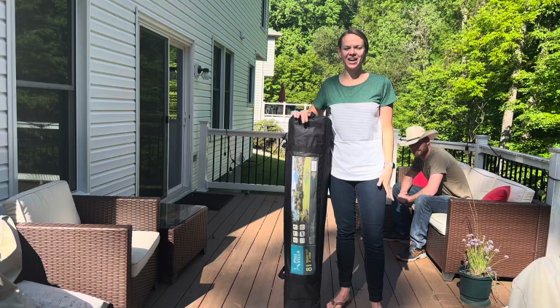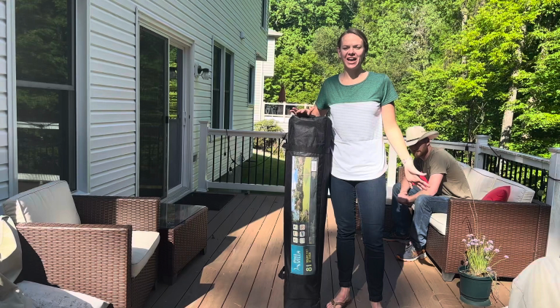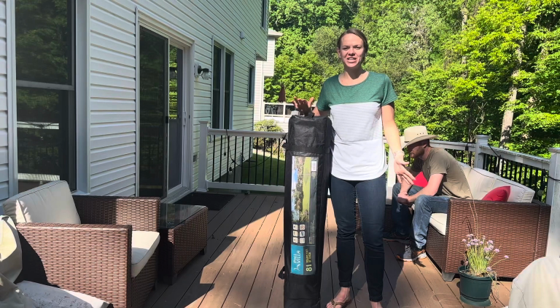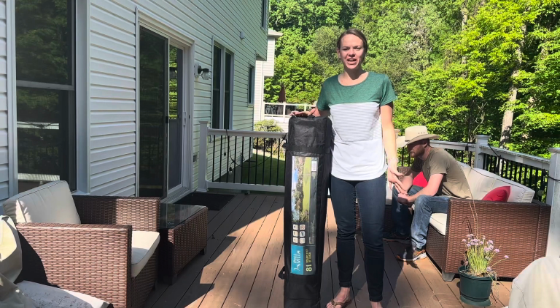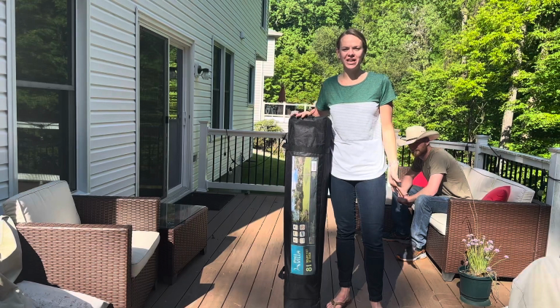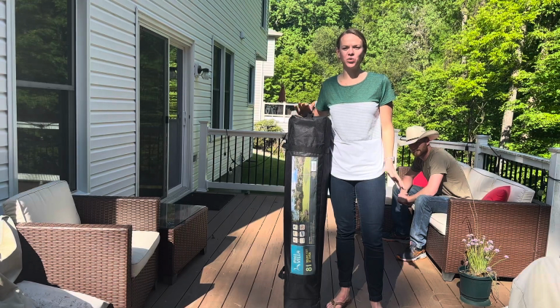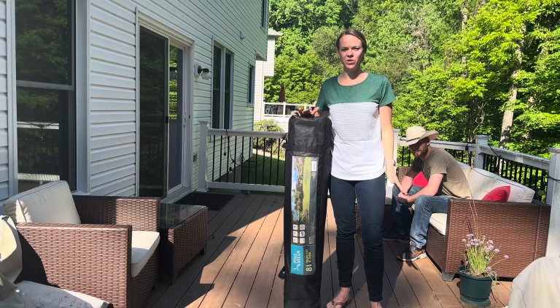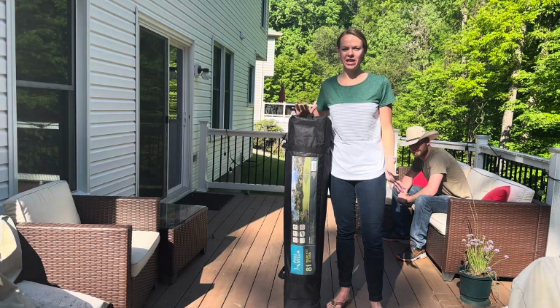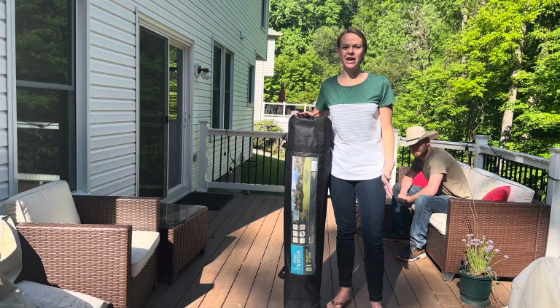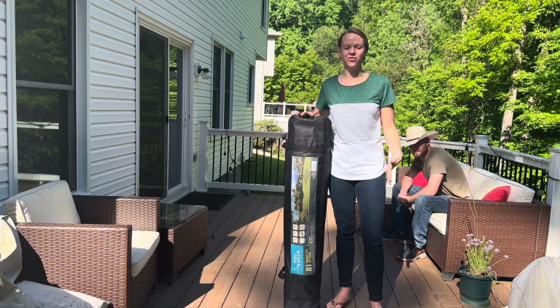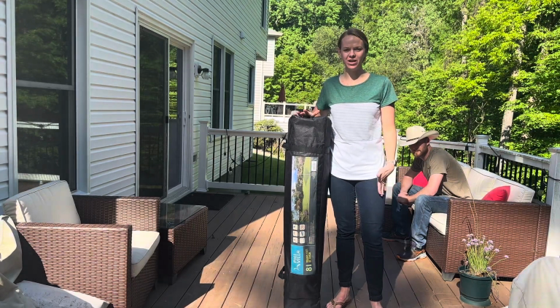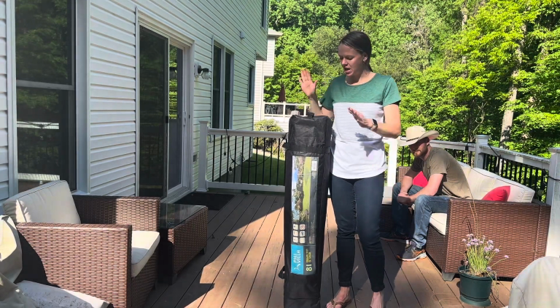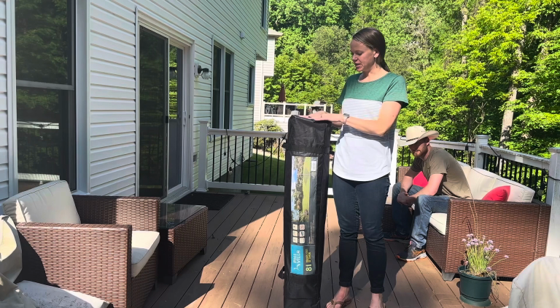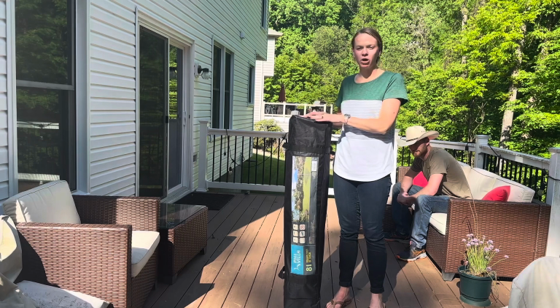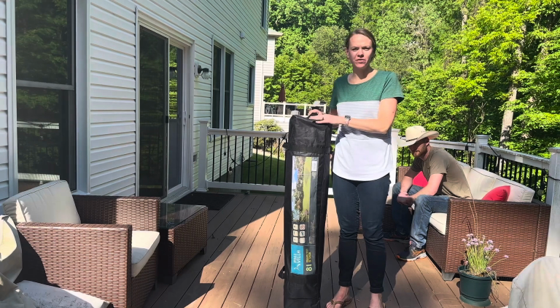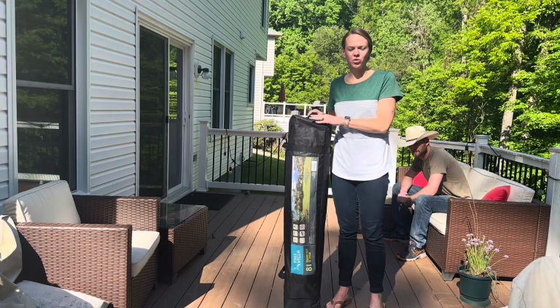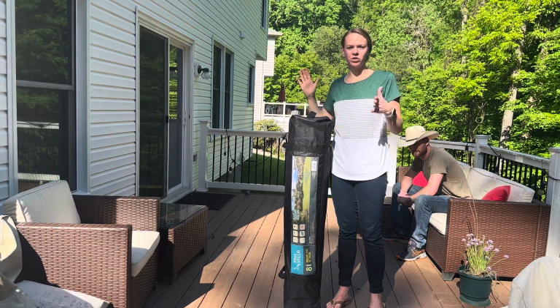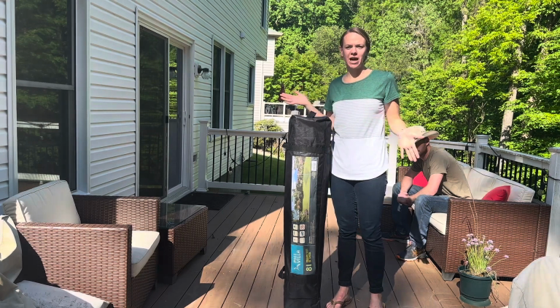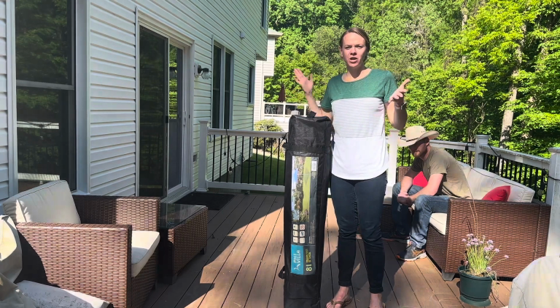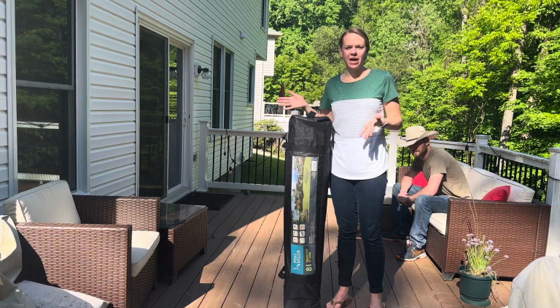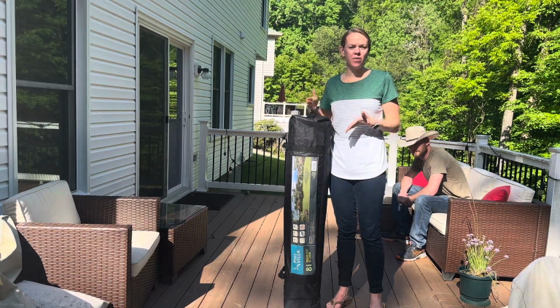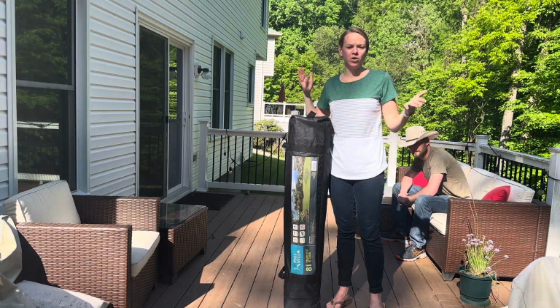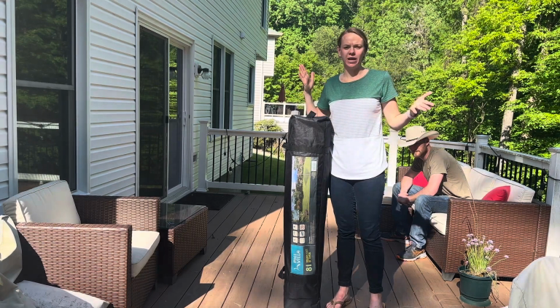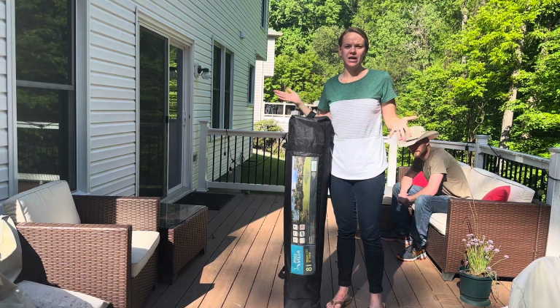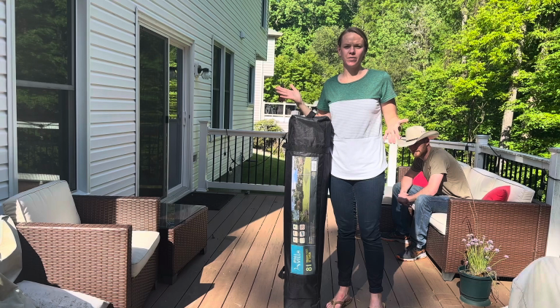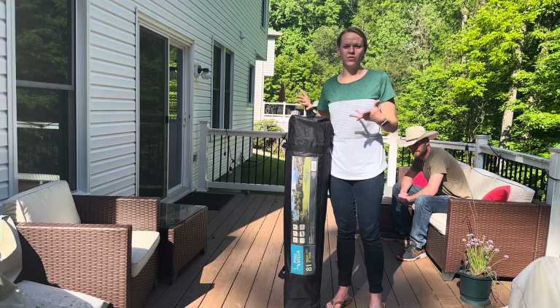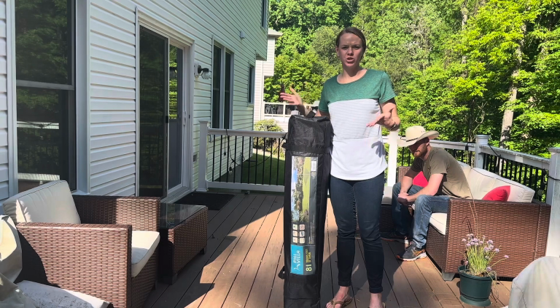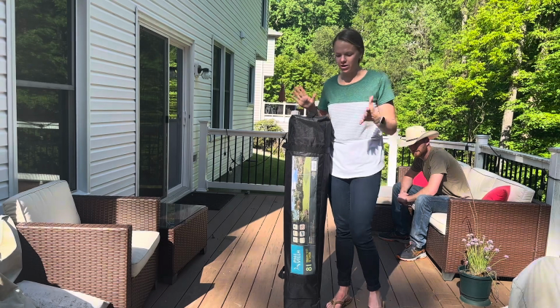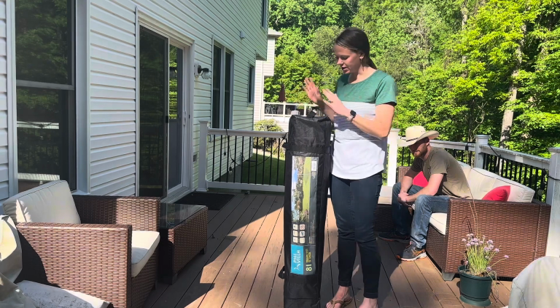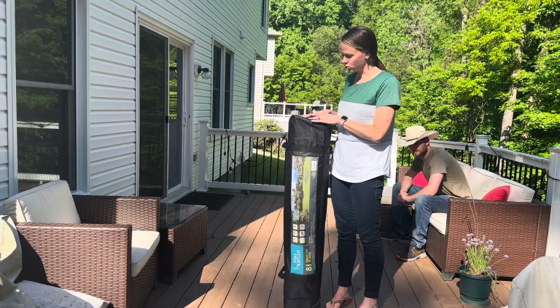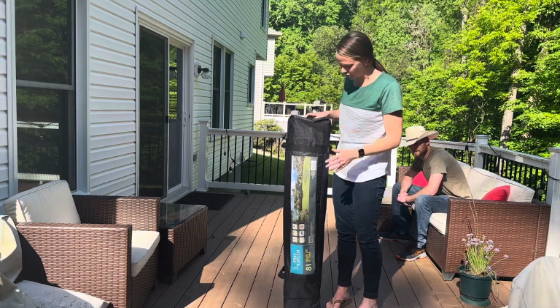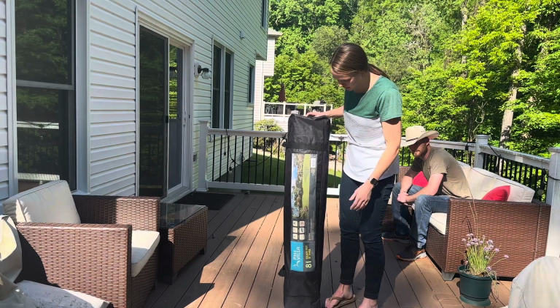Hi guys, check out this 12x12 canopy tent from Five Villa. This thing is perfect for outdoors on your deck, your patio, maybe if you go to a soccer tournament or if you're a street vendor. This is great for the beach.